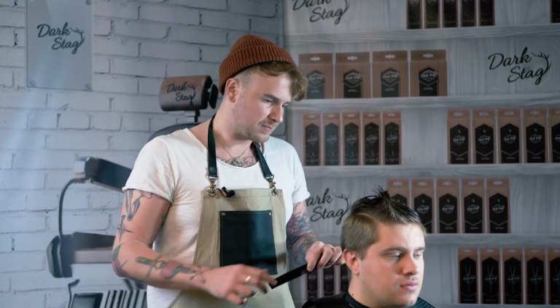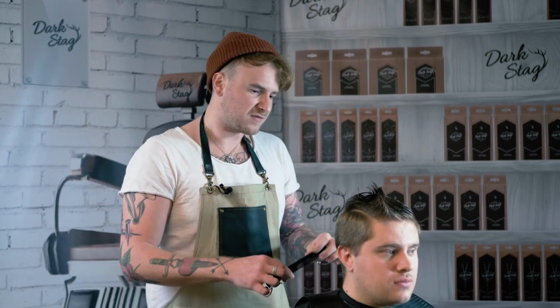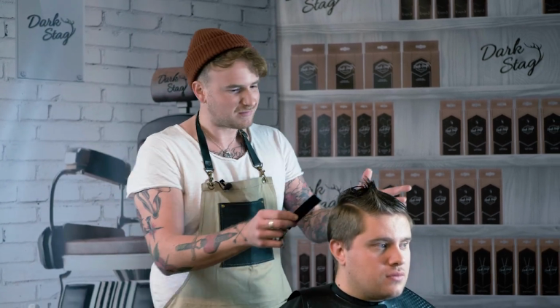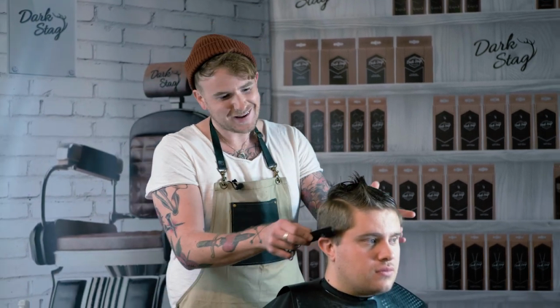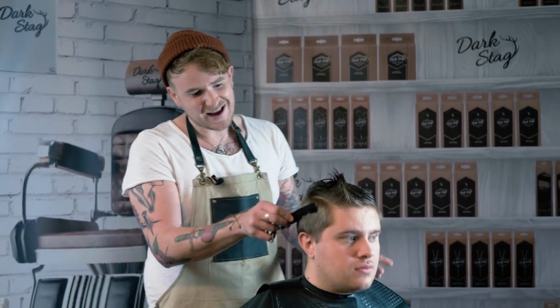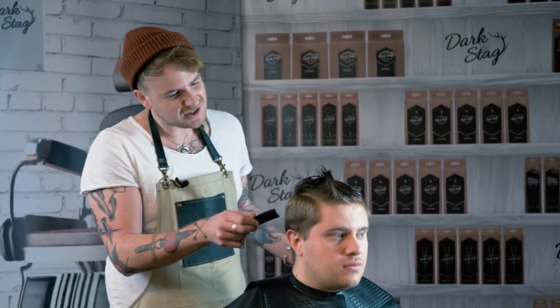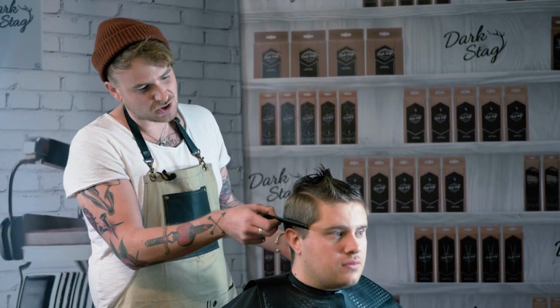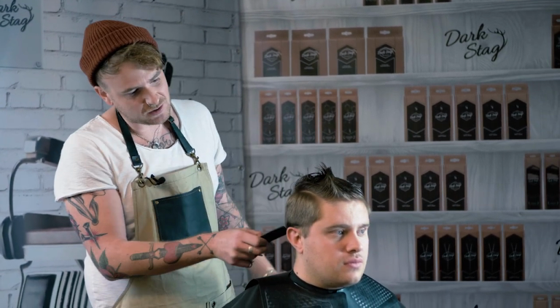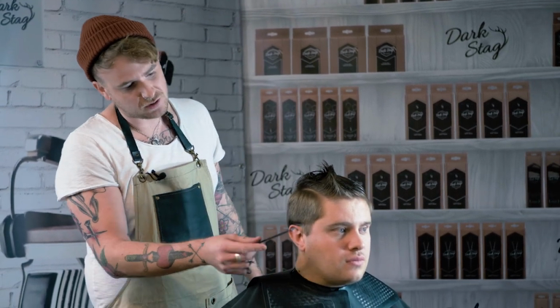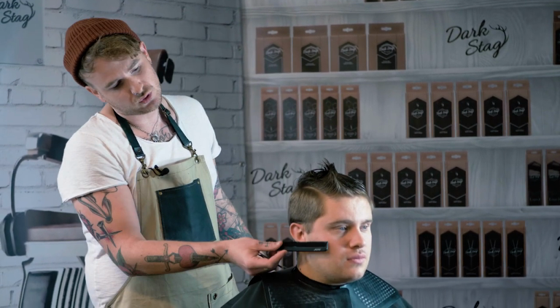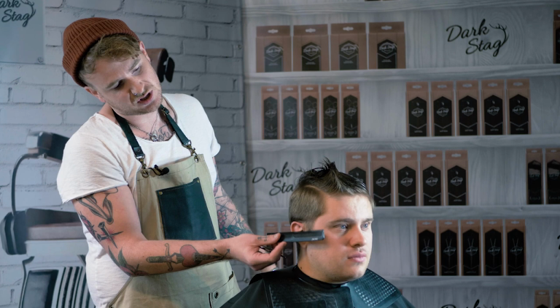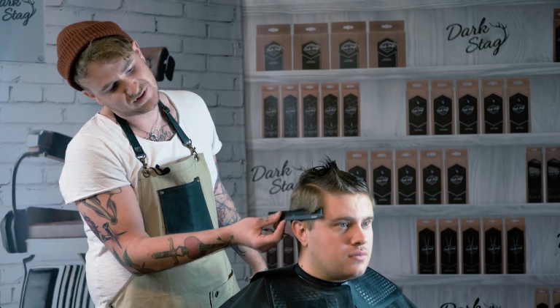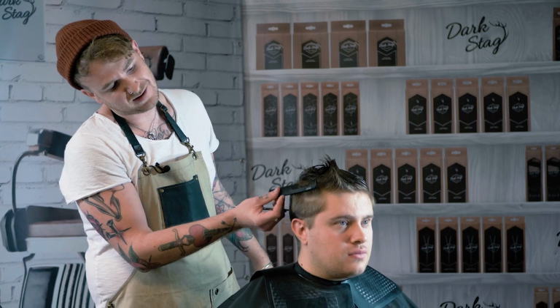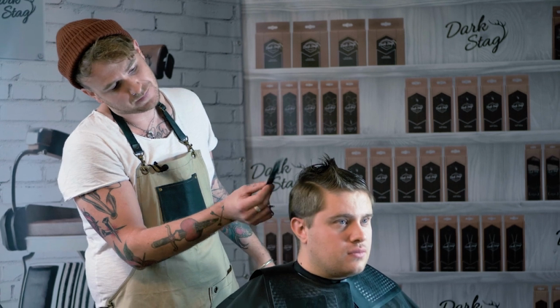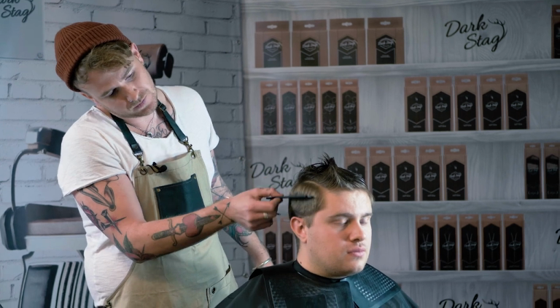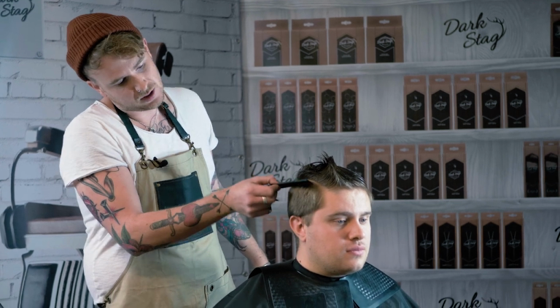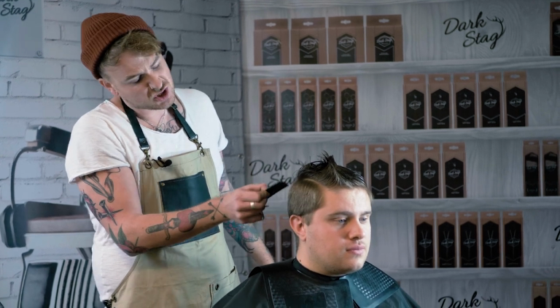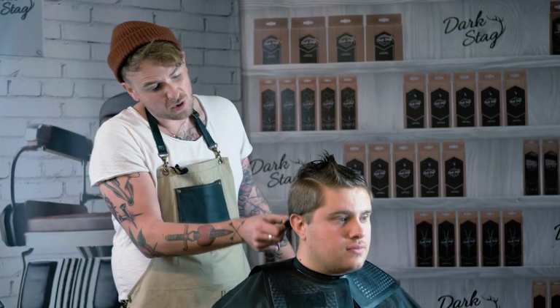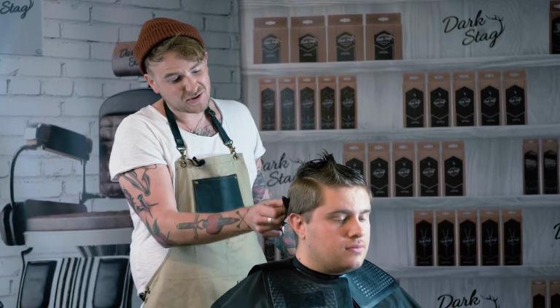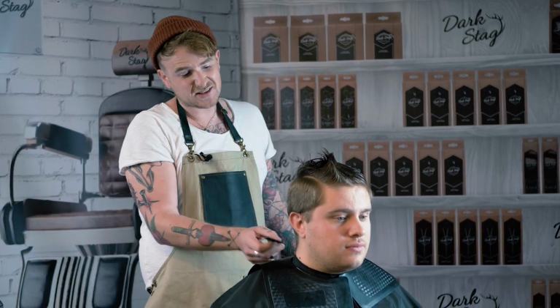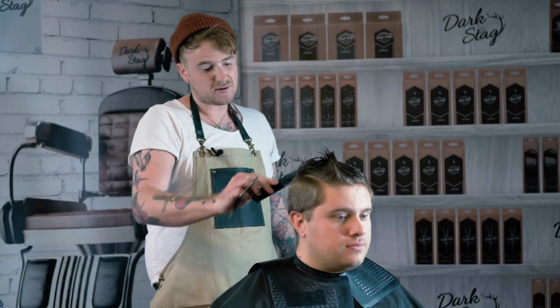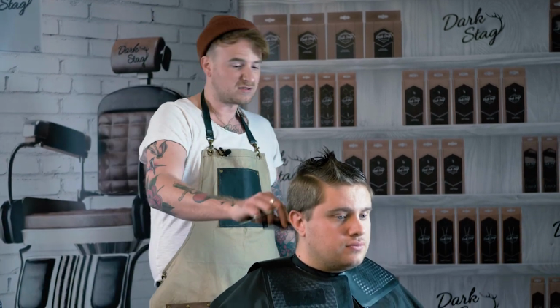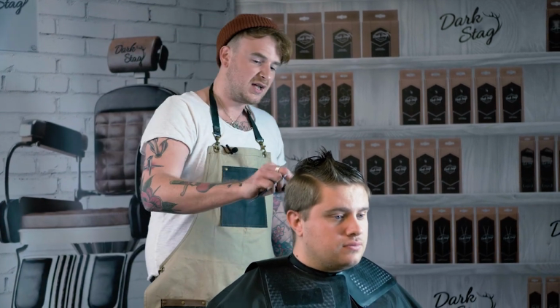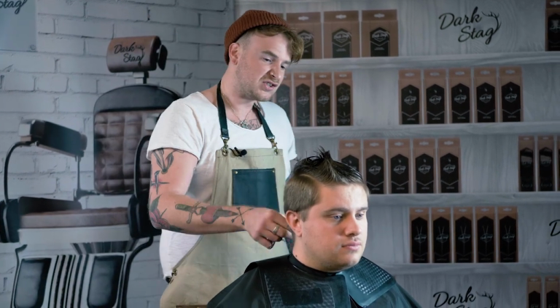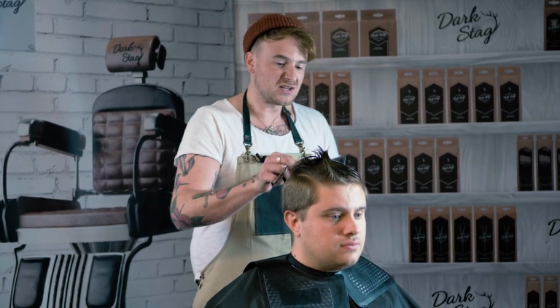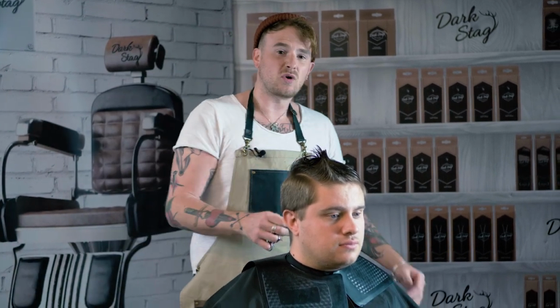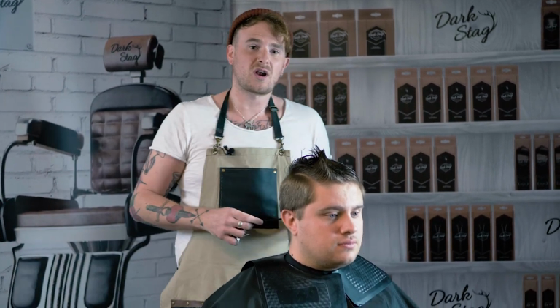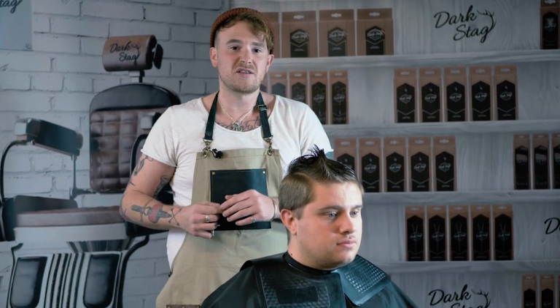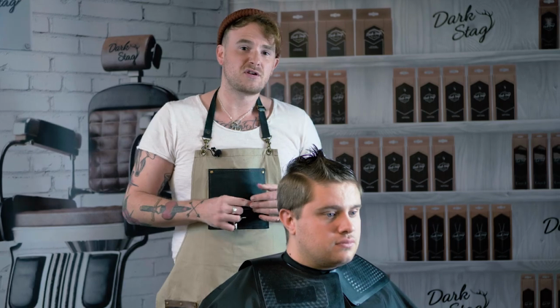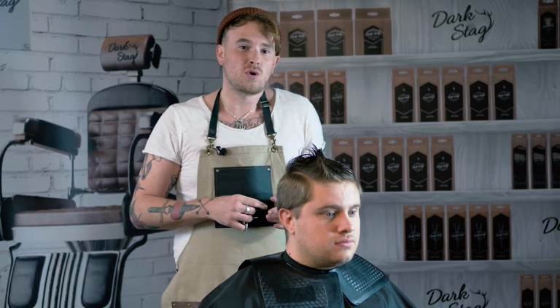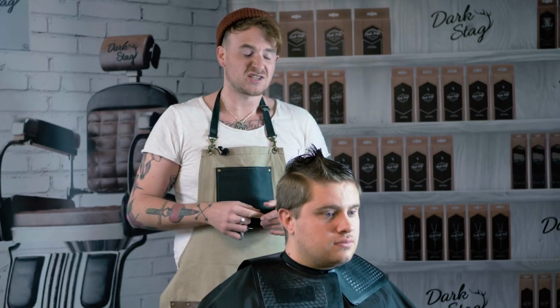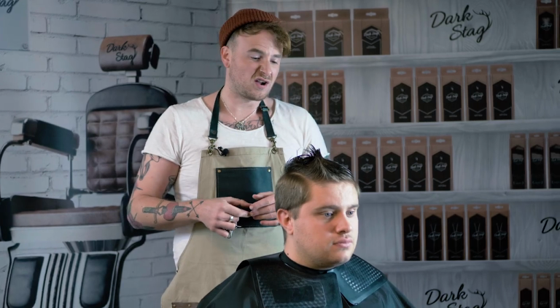The purpose of it, again, is just to create the look of shorter to length. You can do it on most hair types — it just depends on what the client in front of you wants at the time.